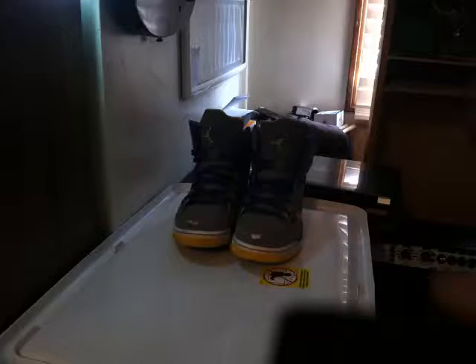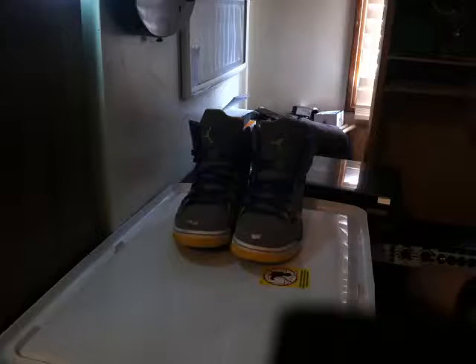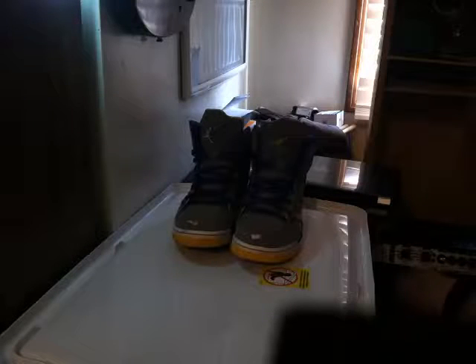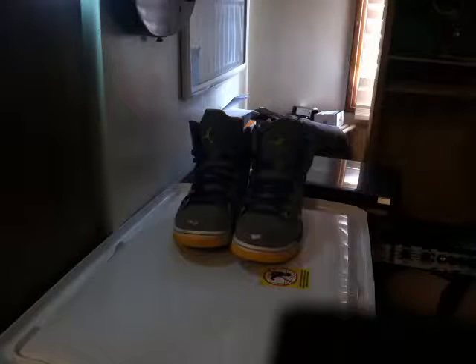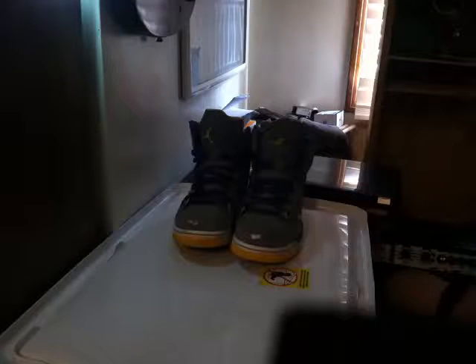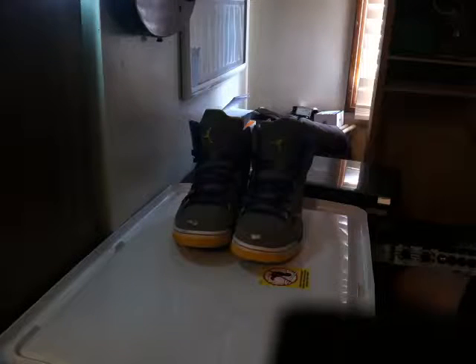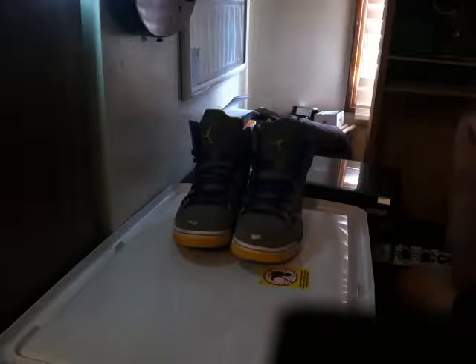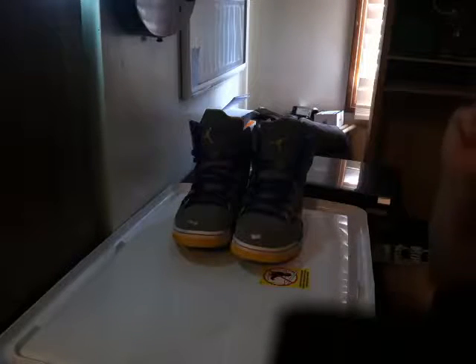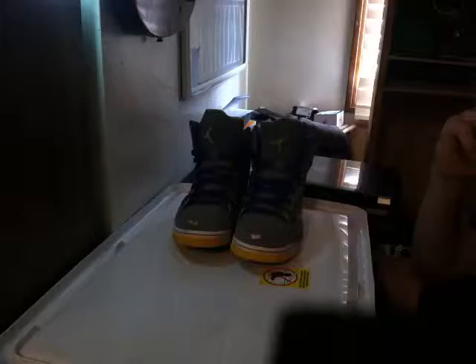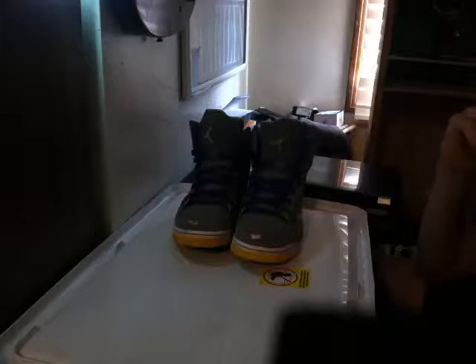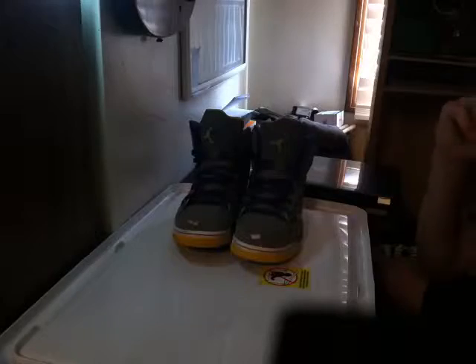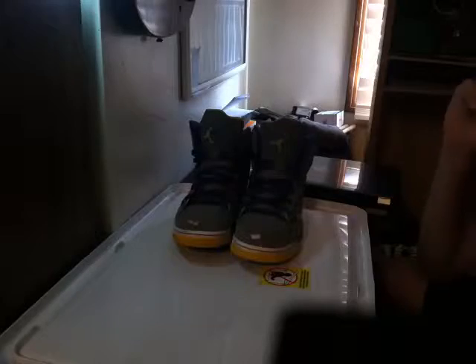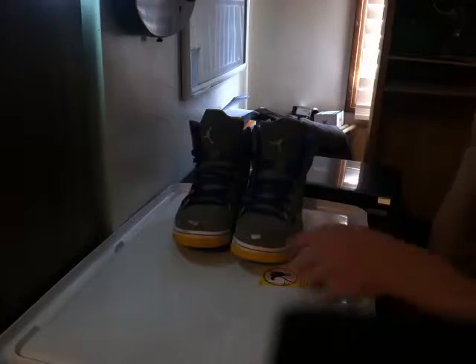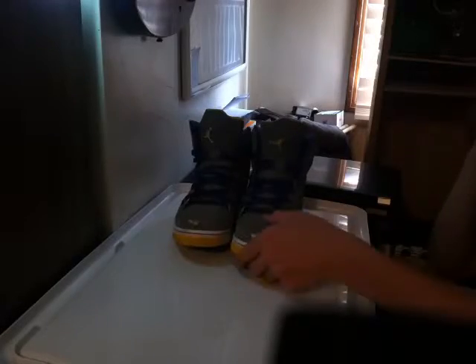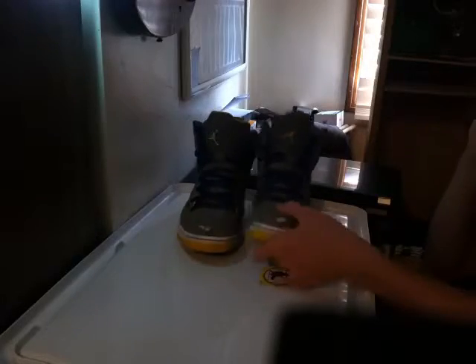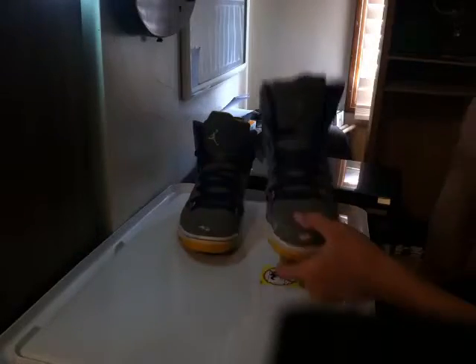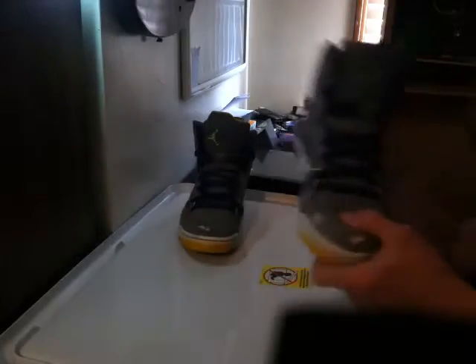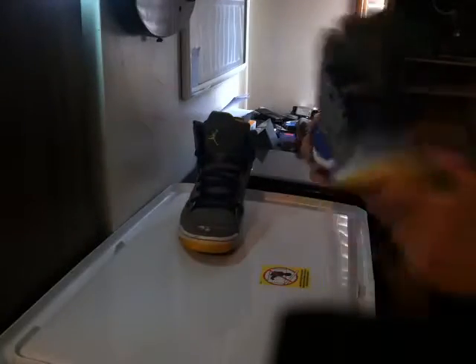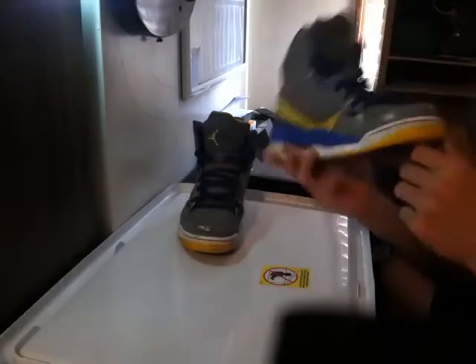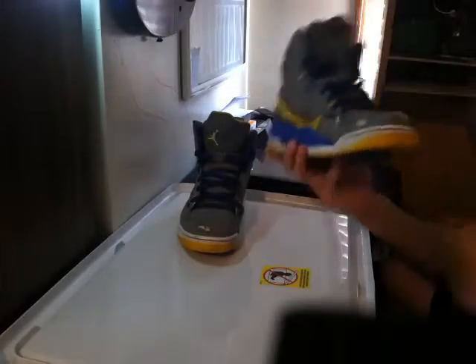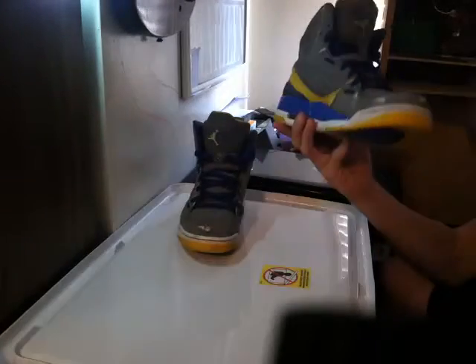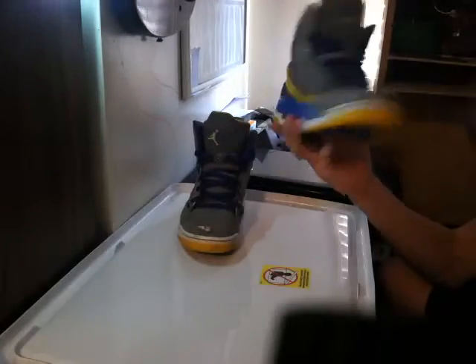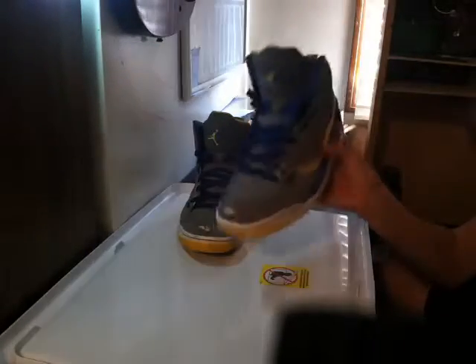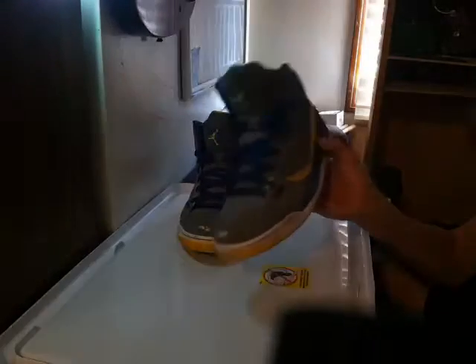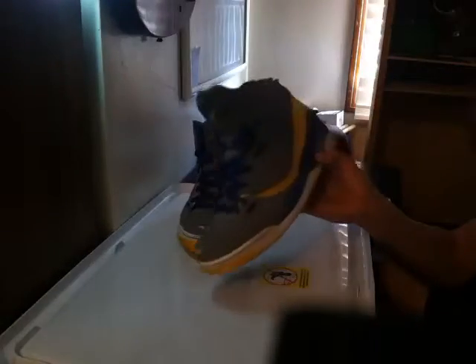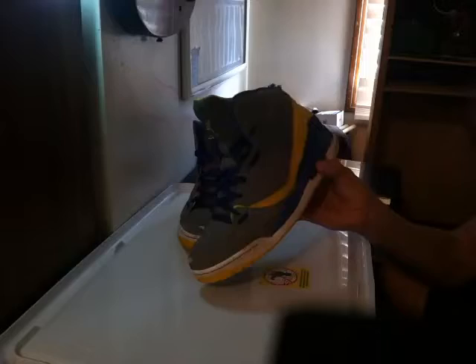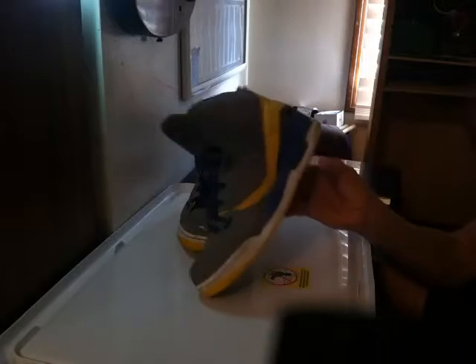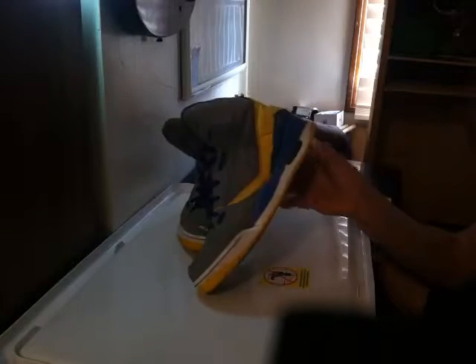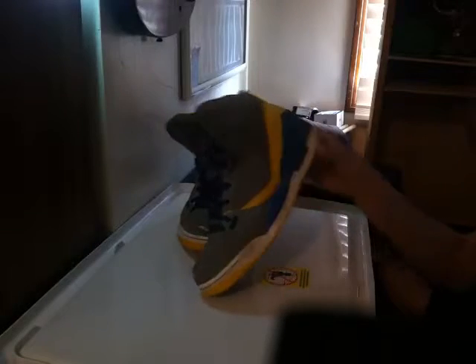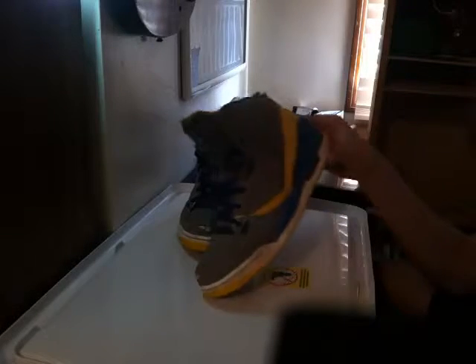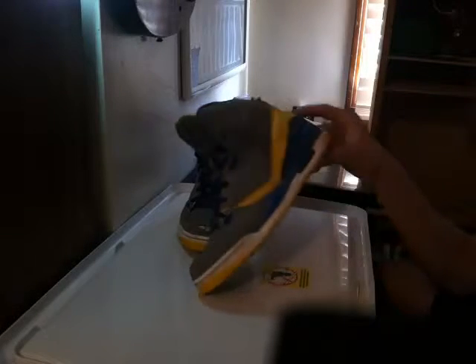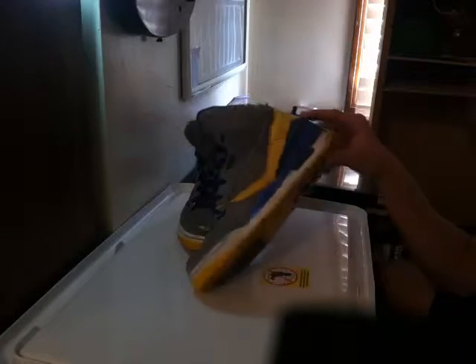What's up guys, this is BeastKicks here today, and today we're doing a restoration project video for these Jordan flights.